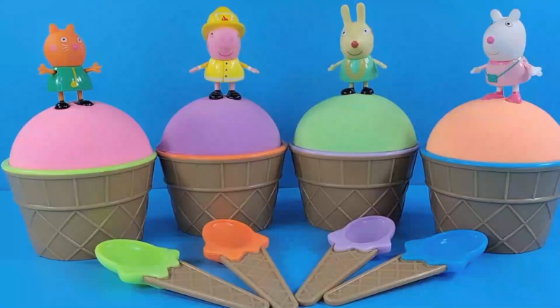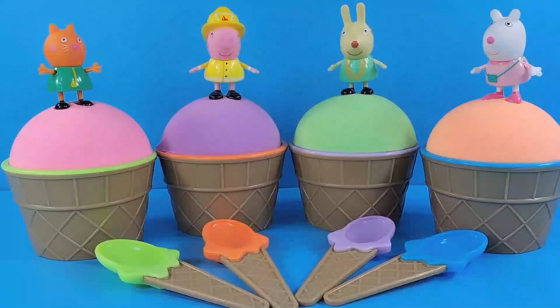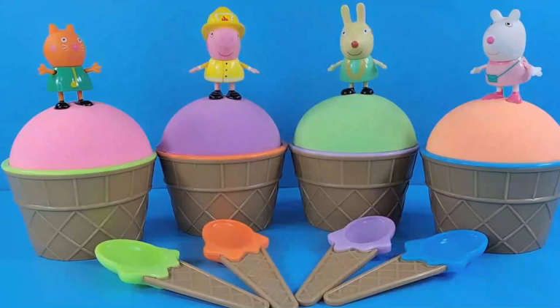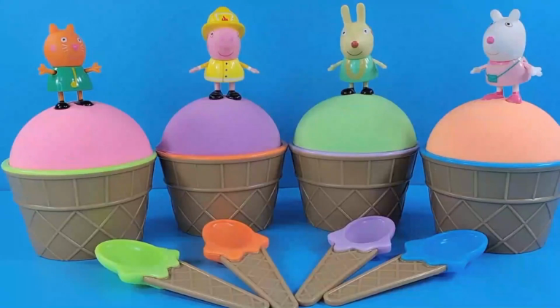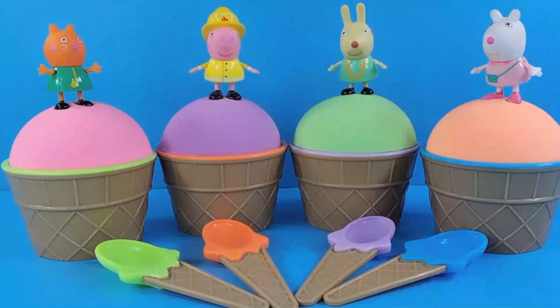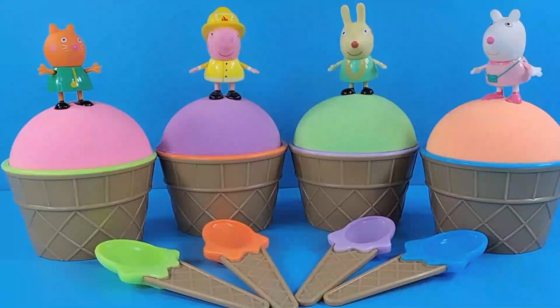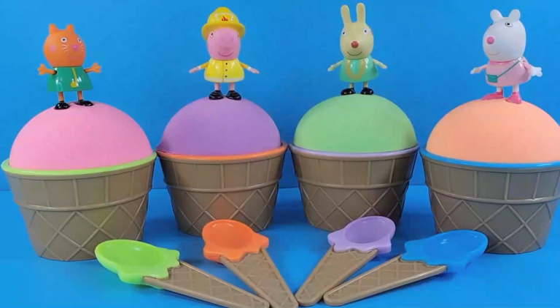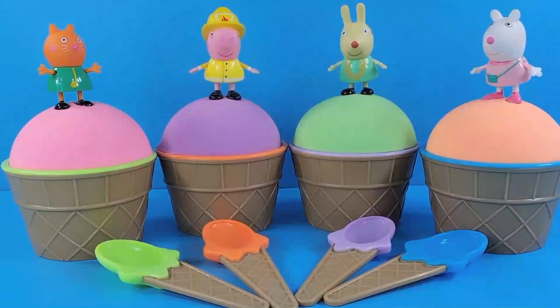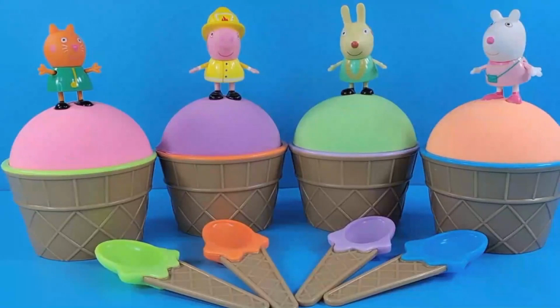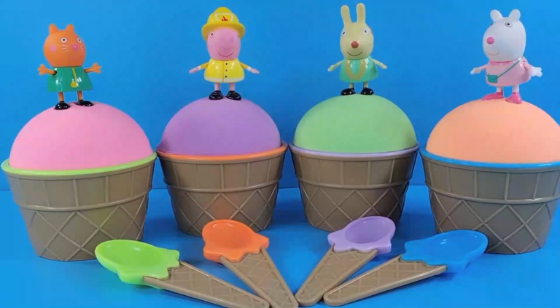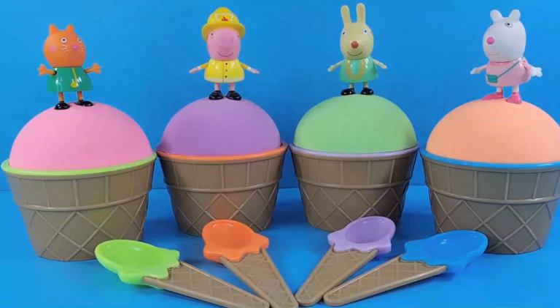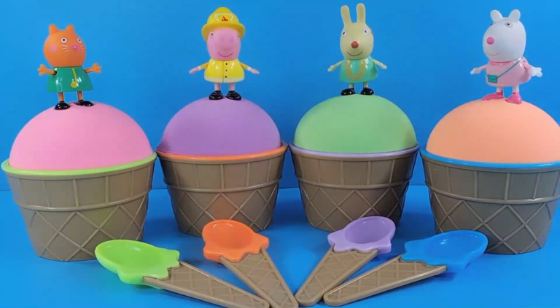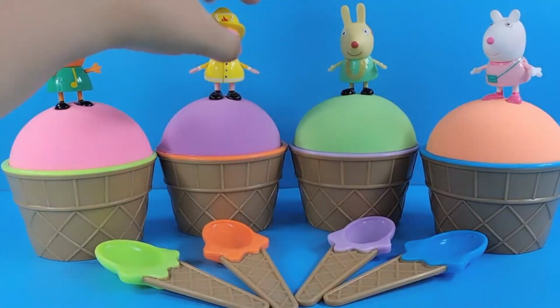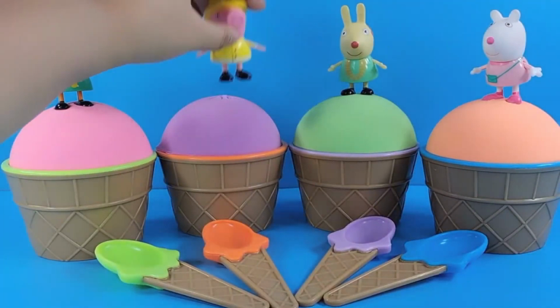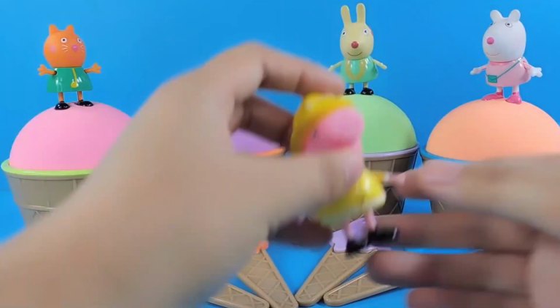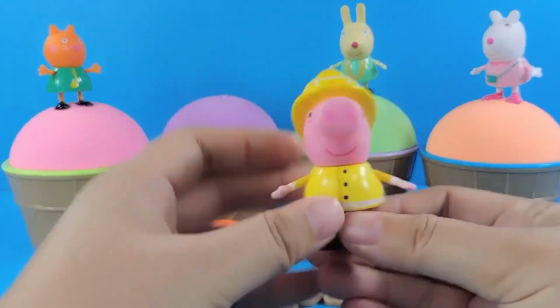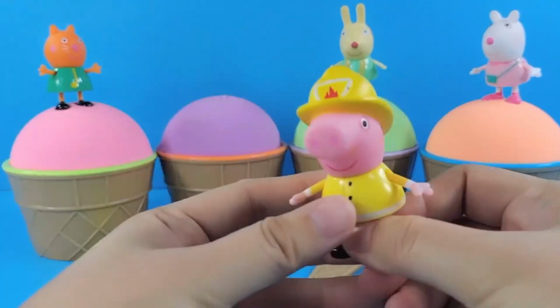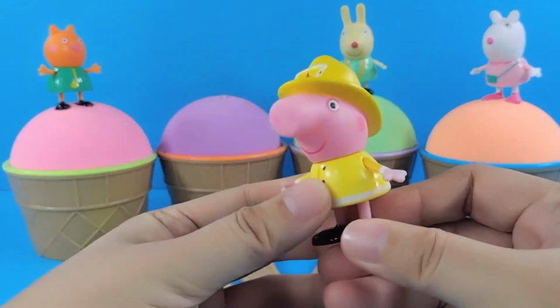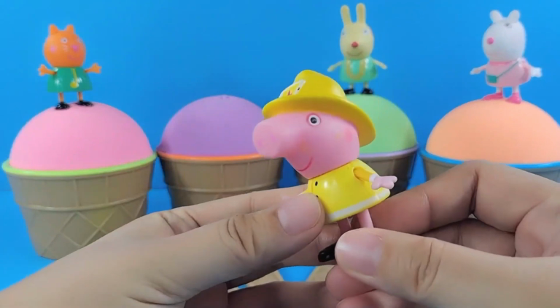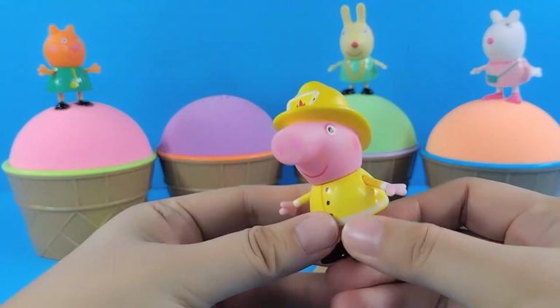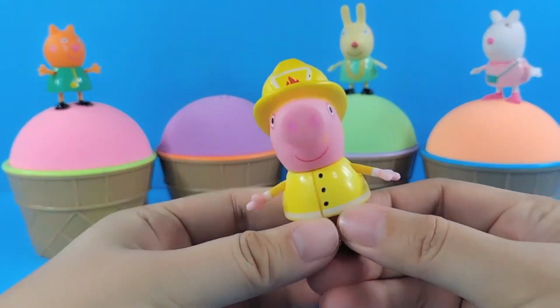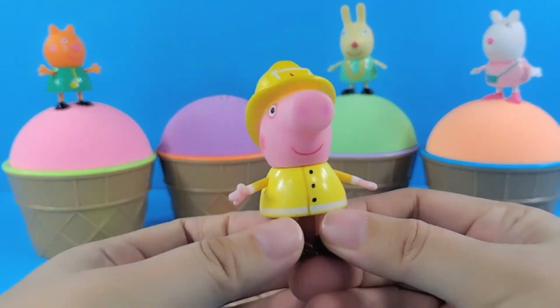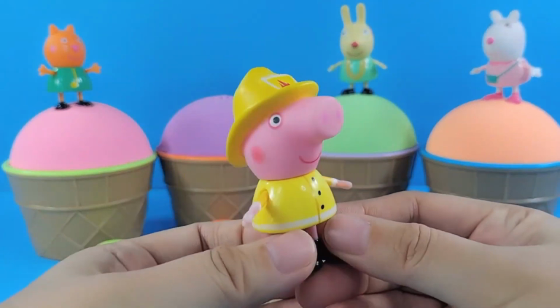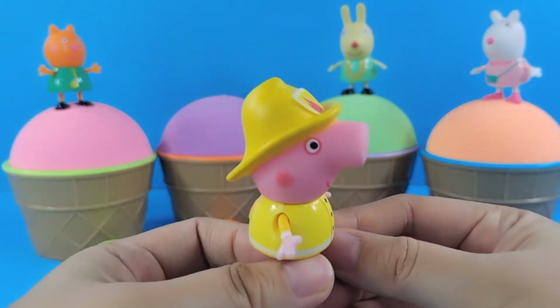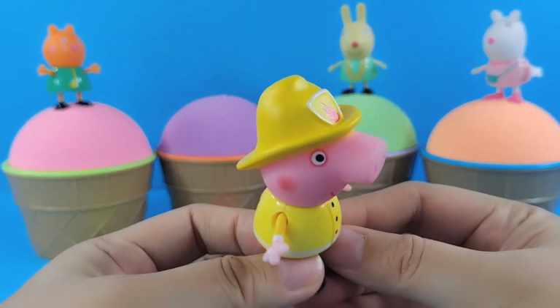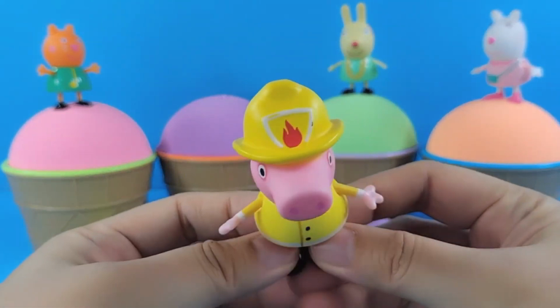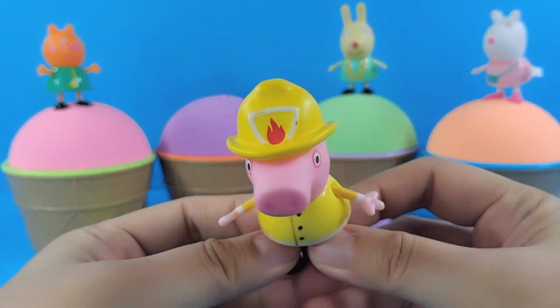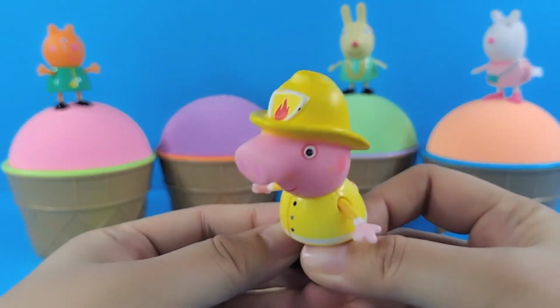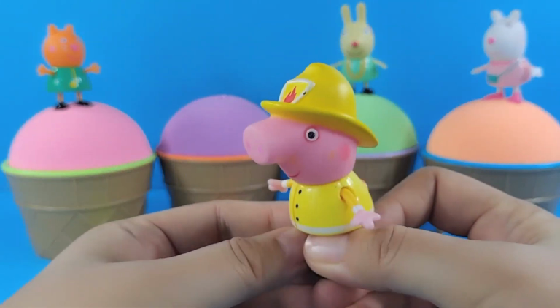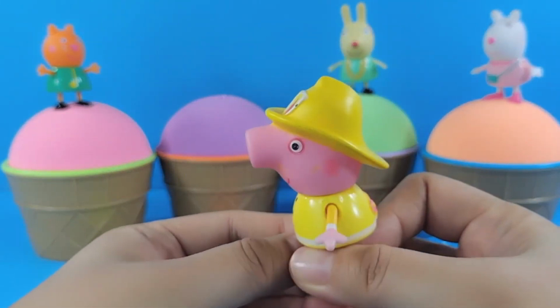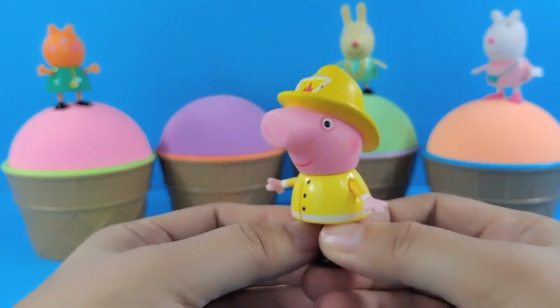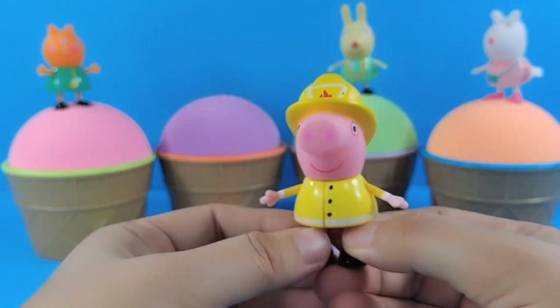Little friends, we're here with Peppa Pig and his friends to play with space sand. This is Peppa Pig — he's wearing a firefighter's uniform. There's a flame symbol on his hat.